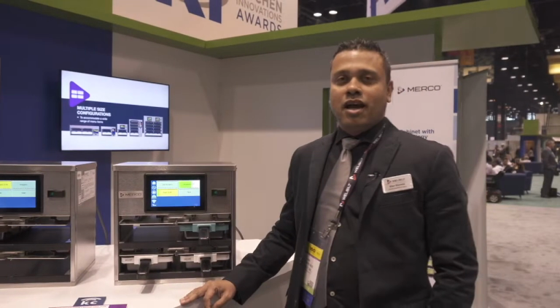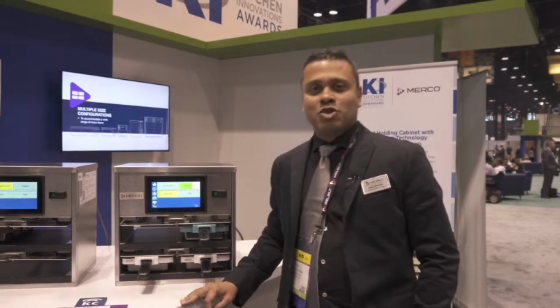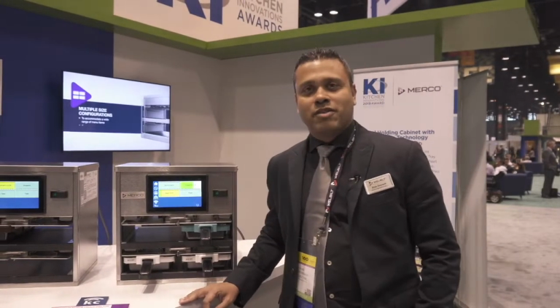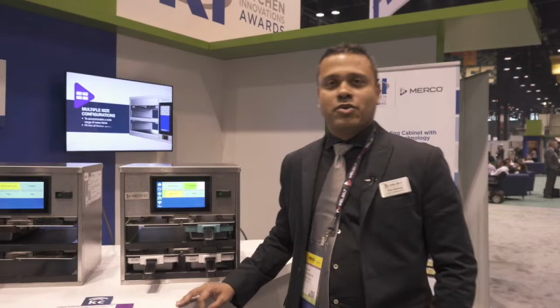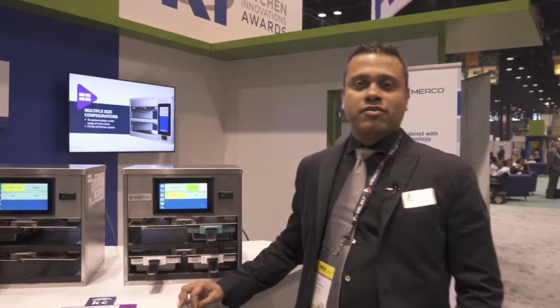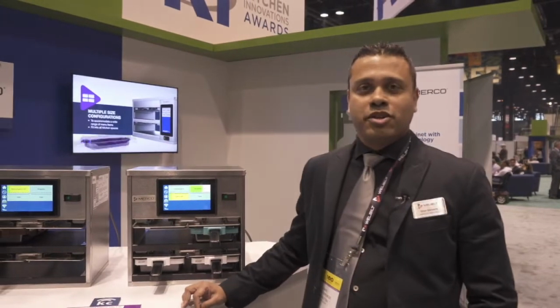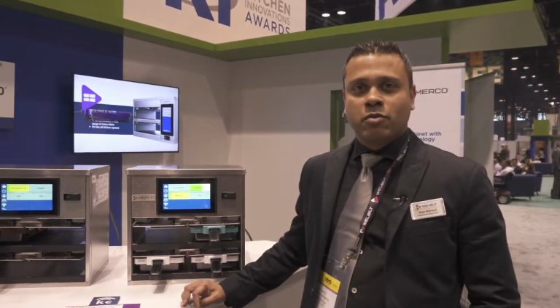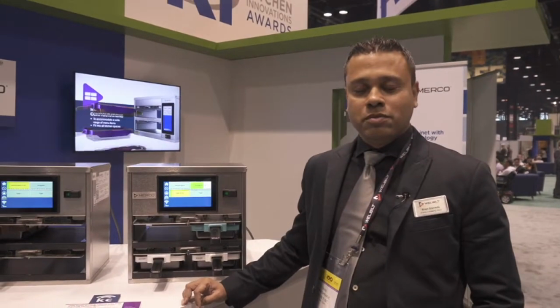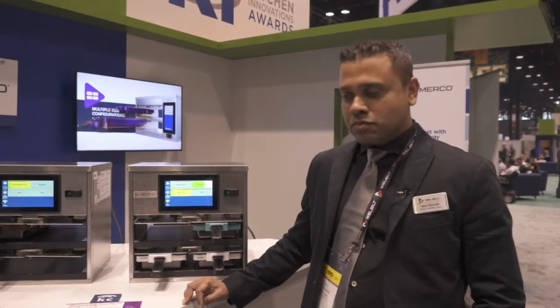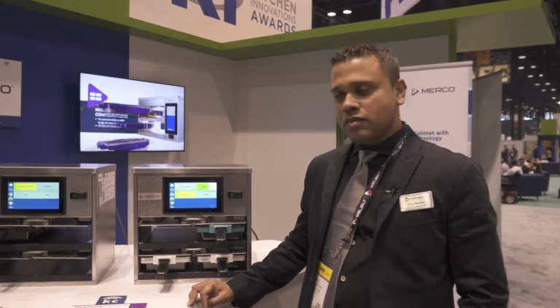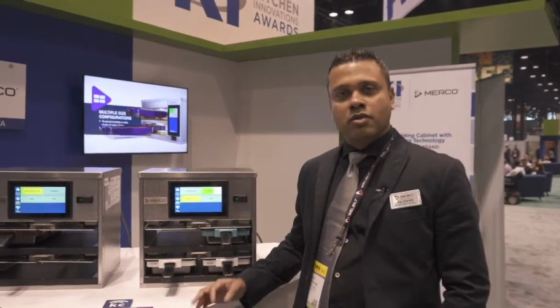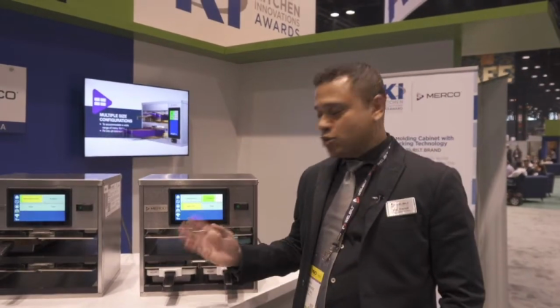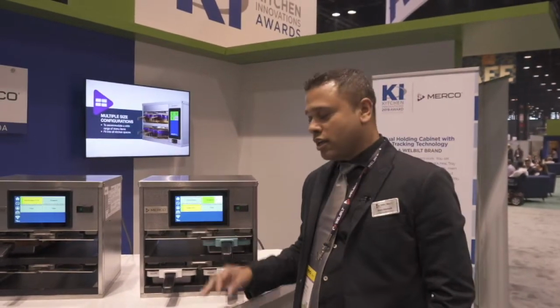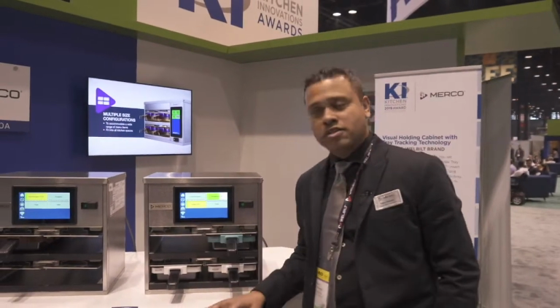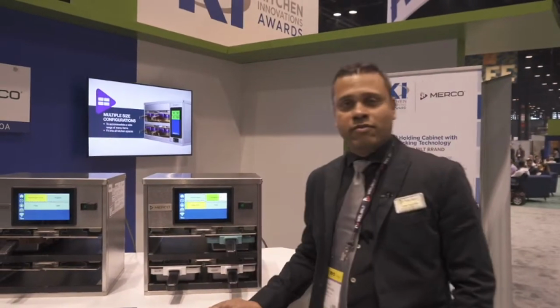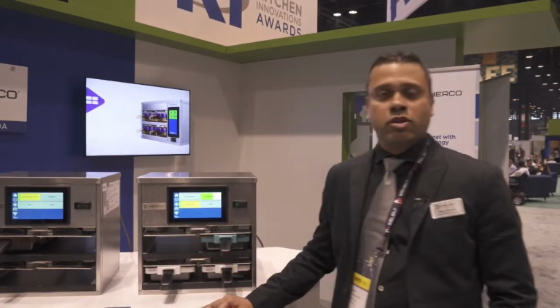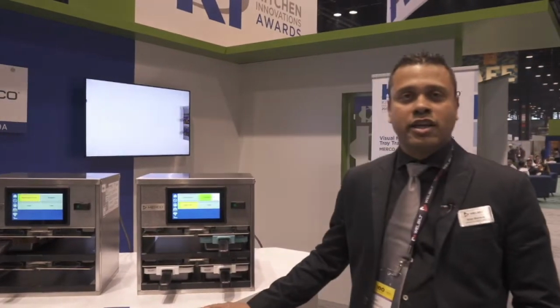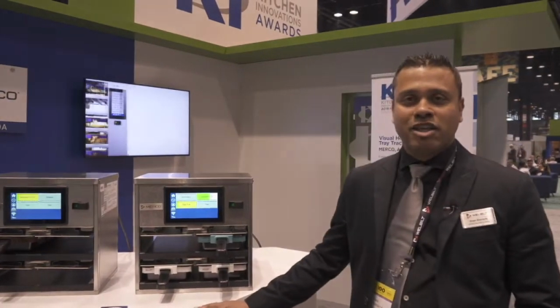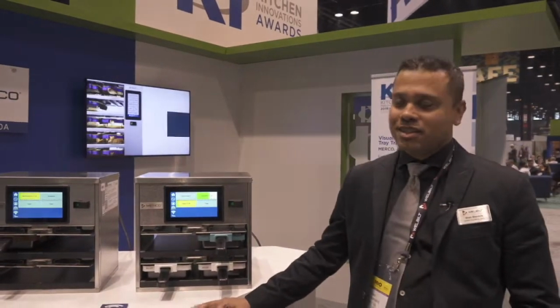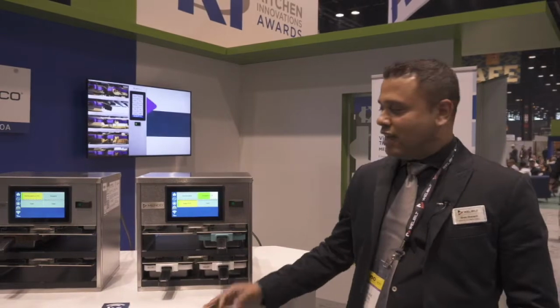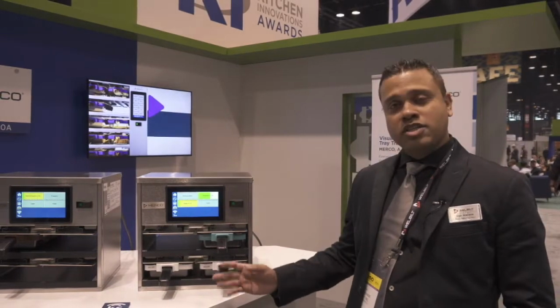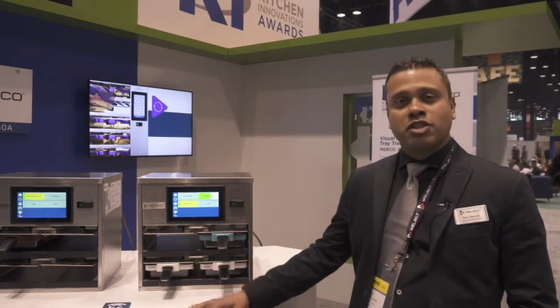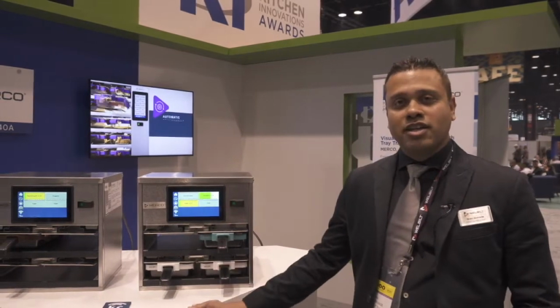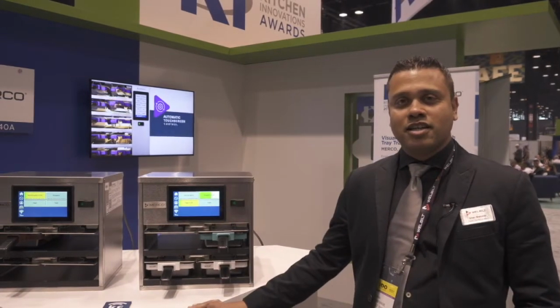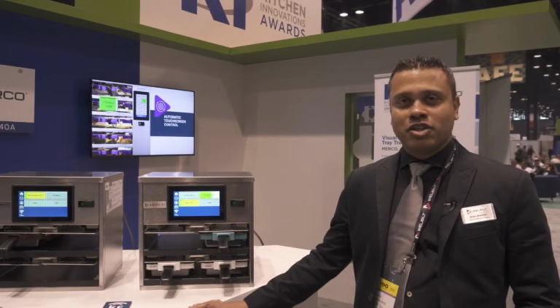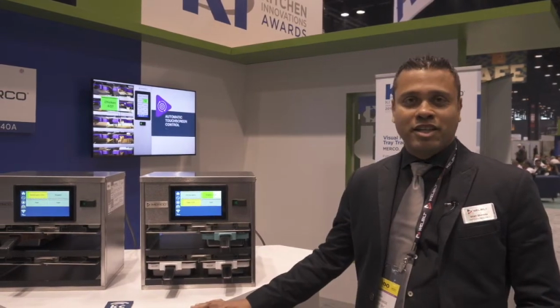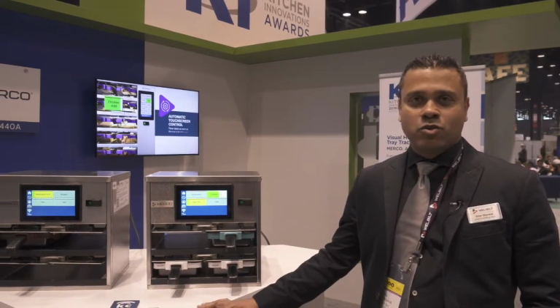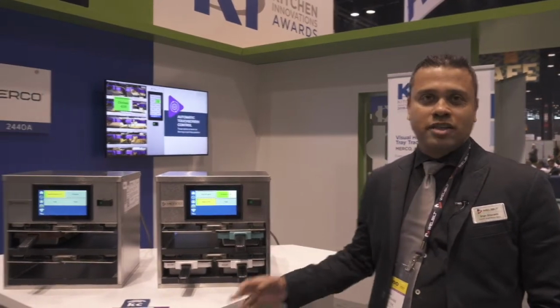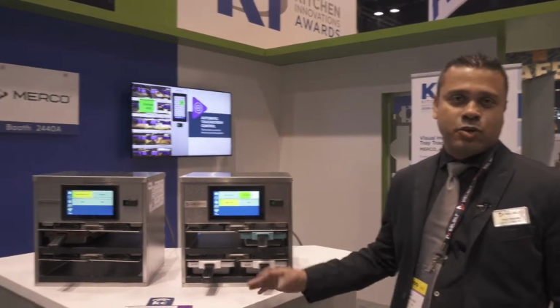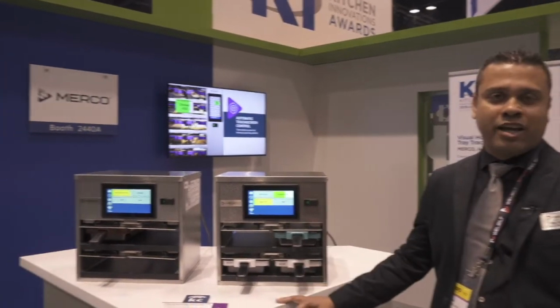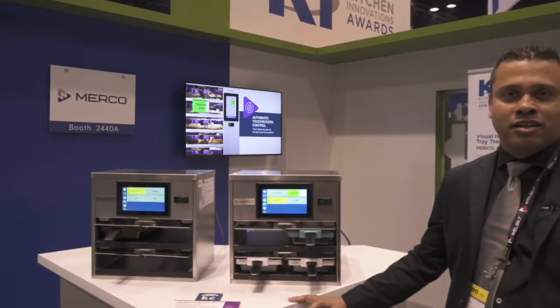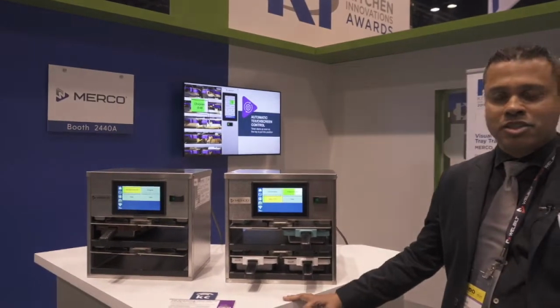Hi, I'm Sean Shavade, Director of Engineering for Merco. What you're seeing here is a visual holding cabinet, and the reason for the 2019 Kitchen Innovations Award is its tray tracking technology.